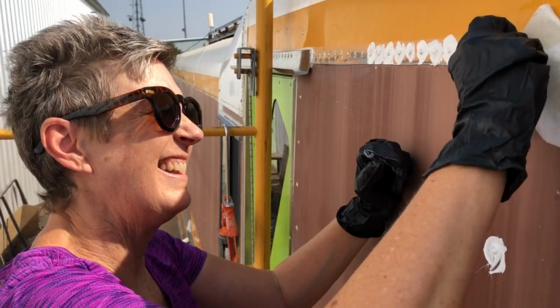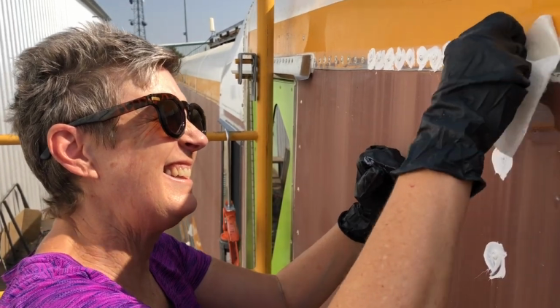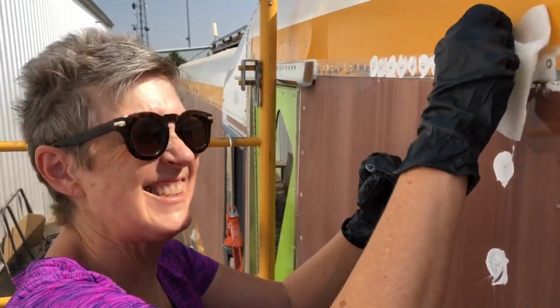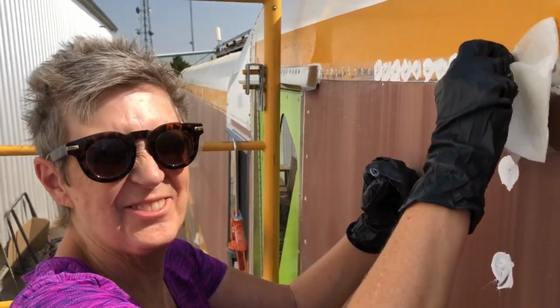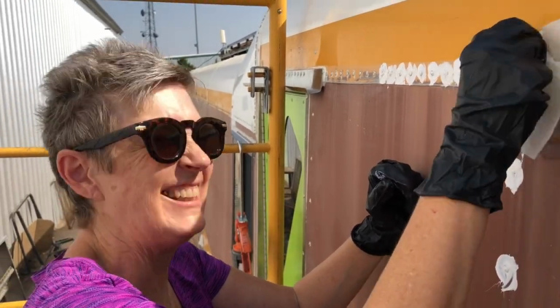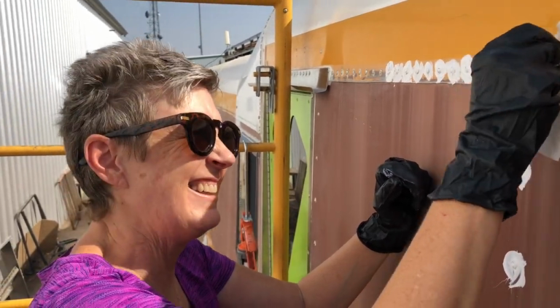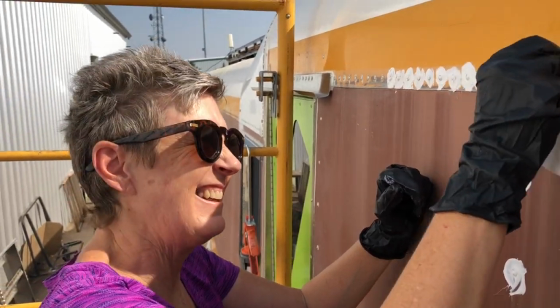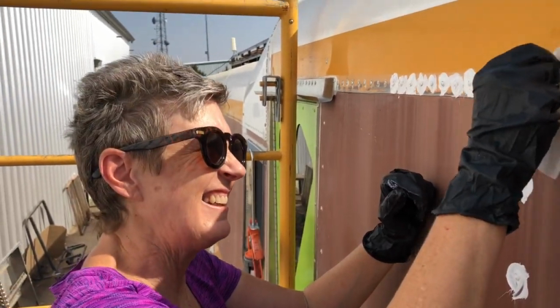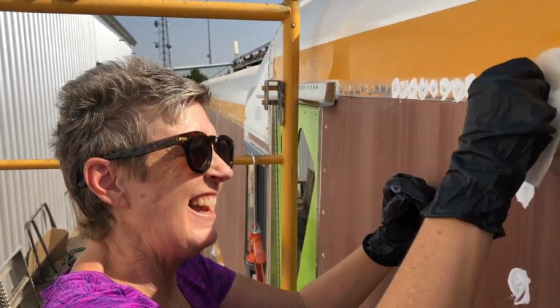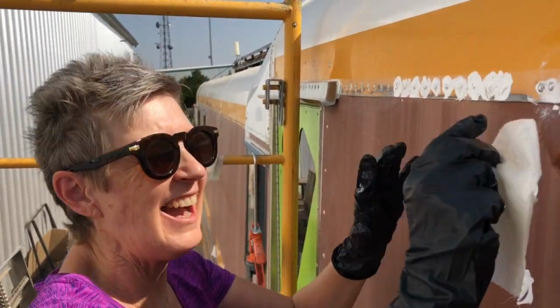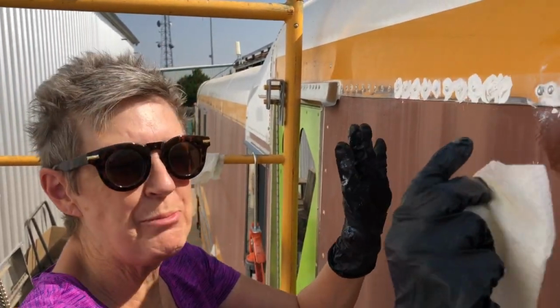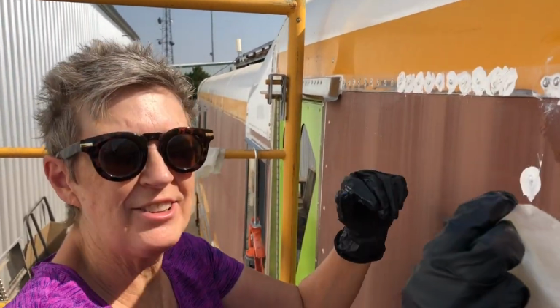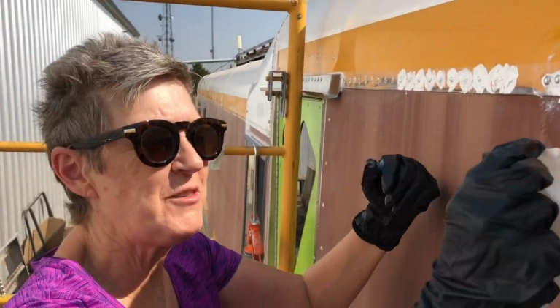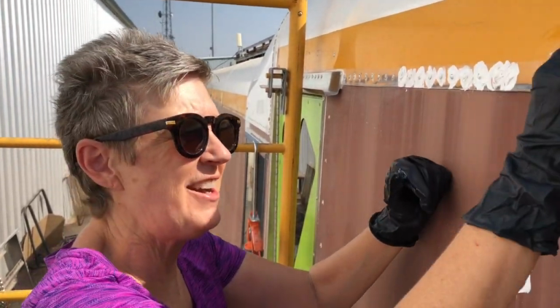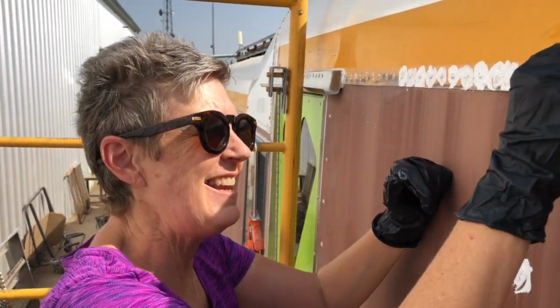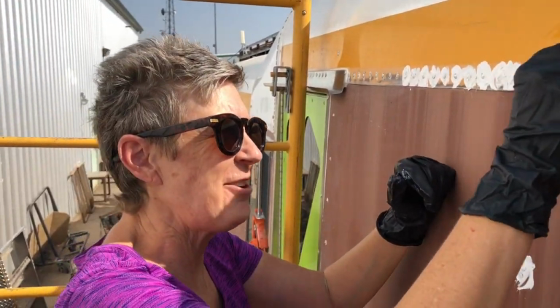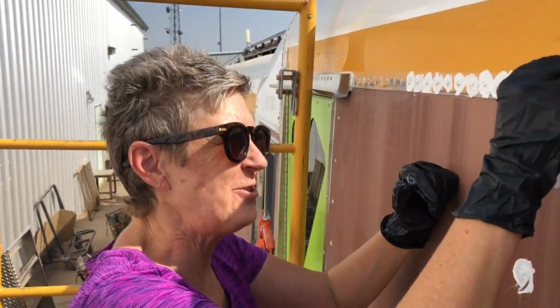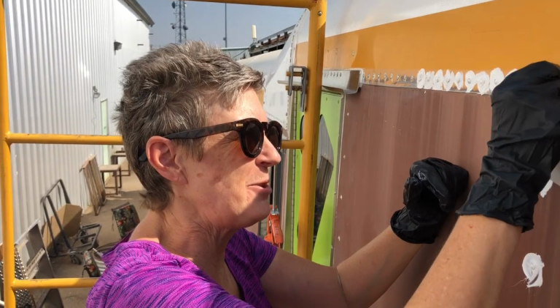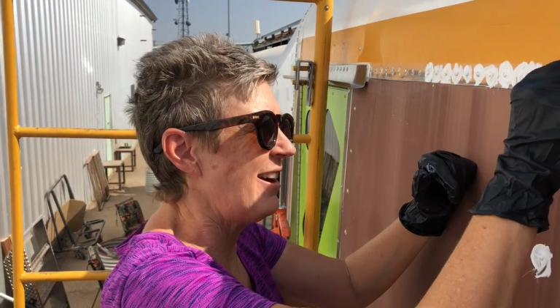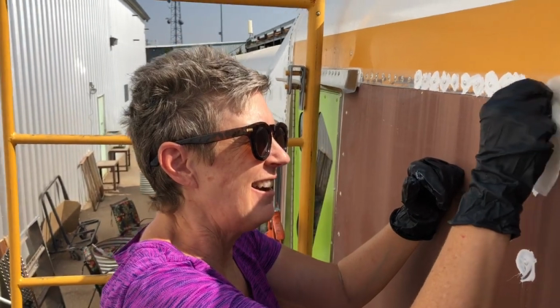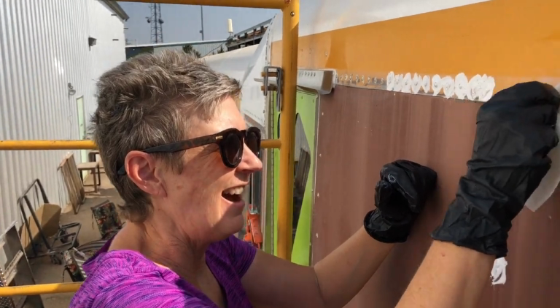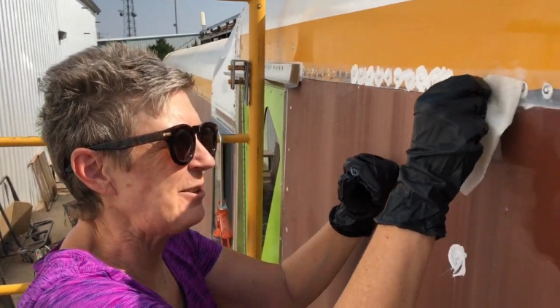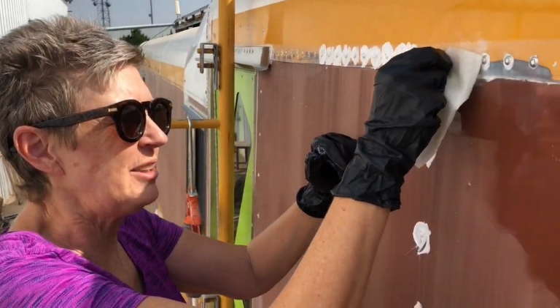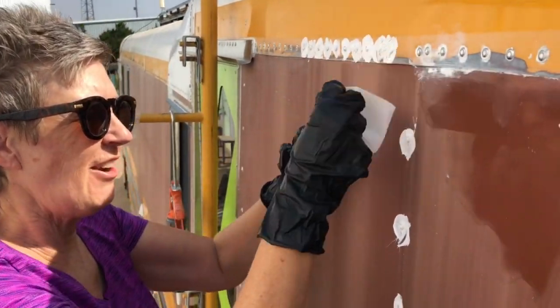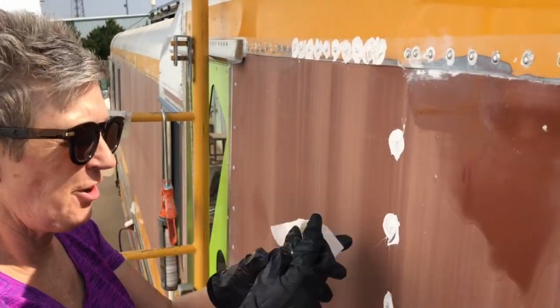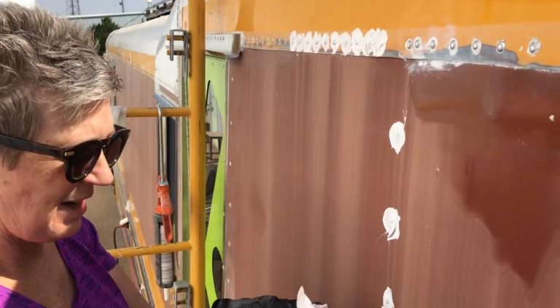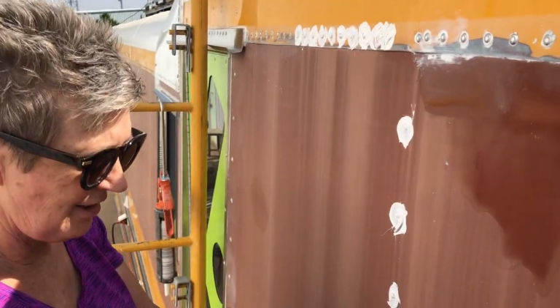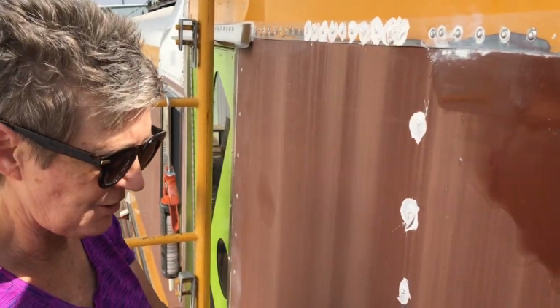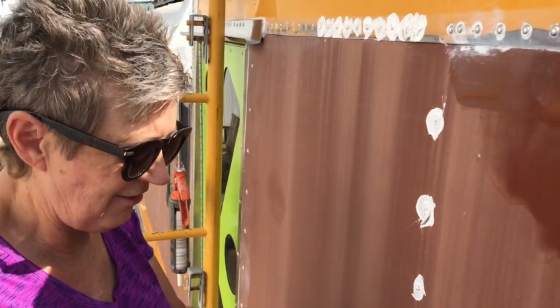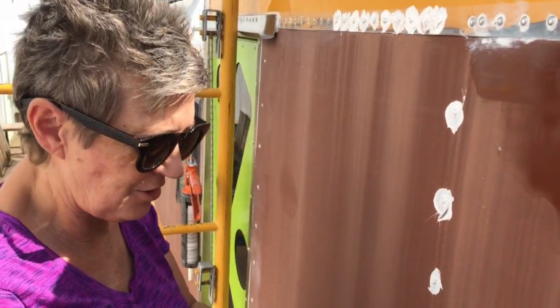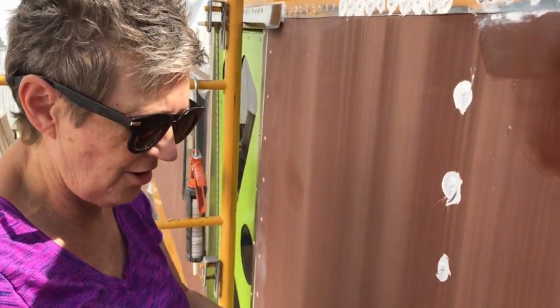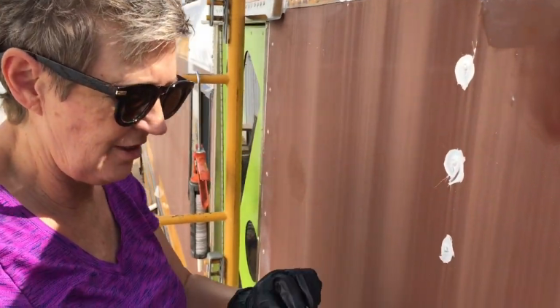I got my gloves on now, YouTube — I couldn't believe I forgot my gloves when I first started.